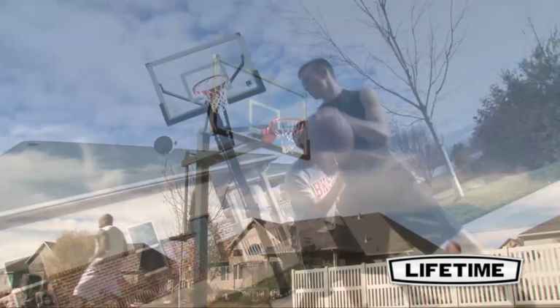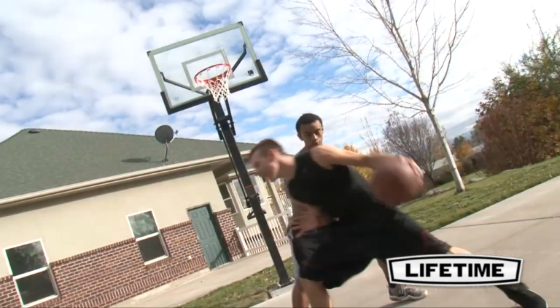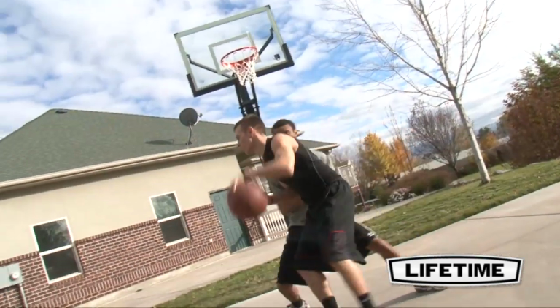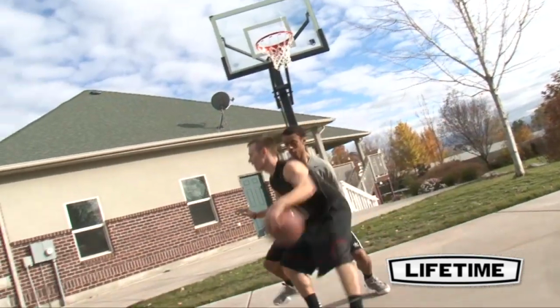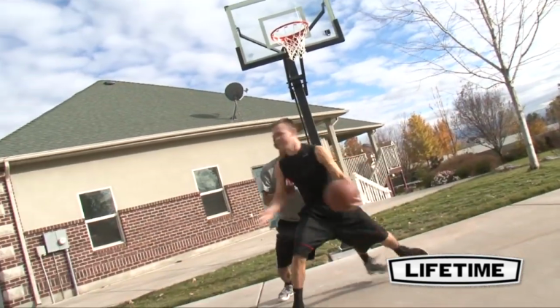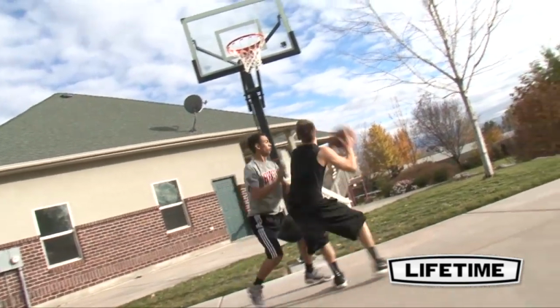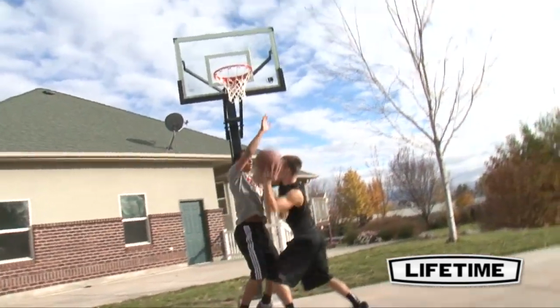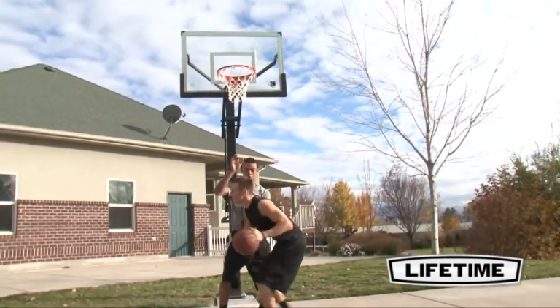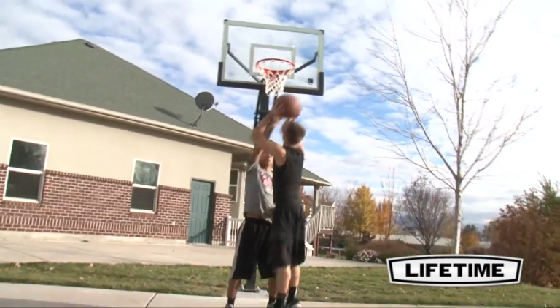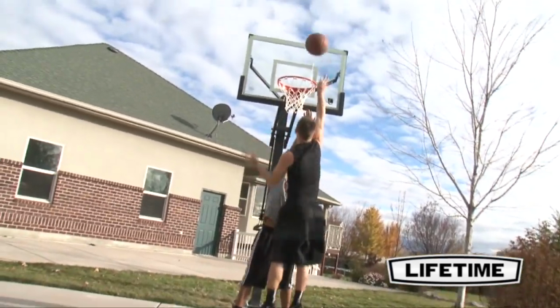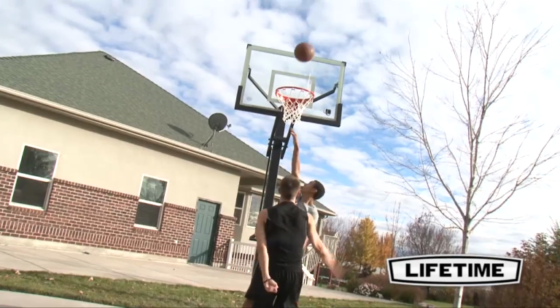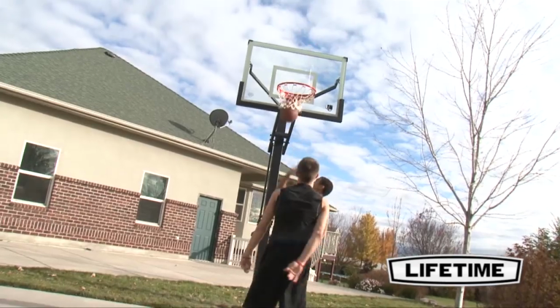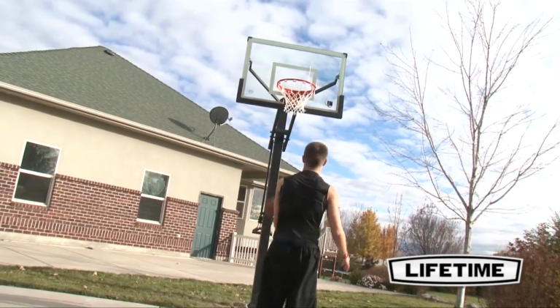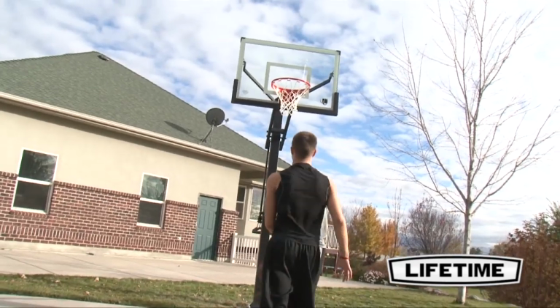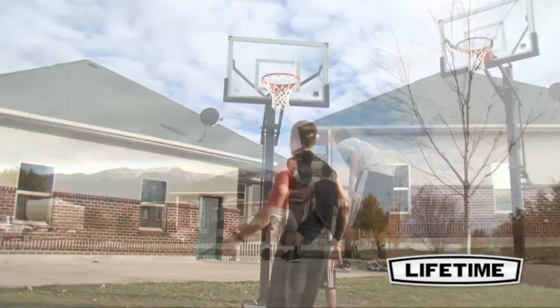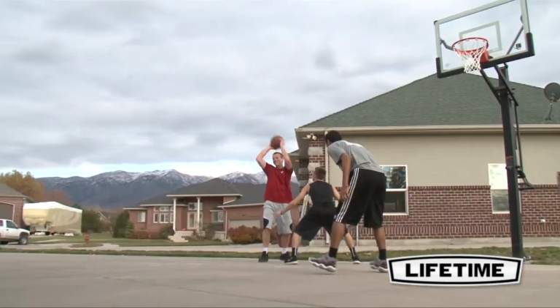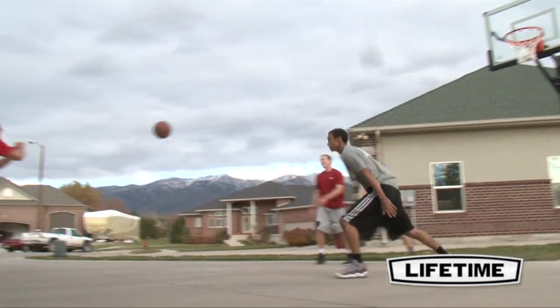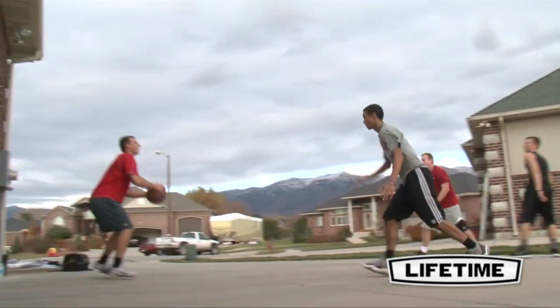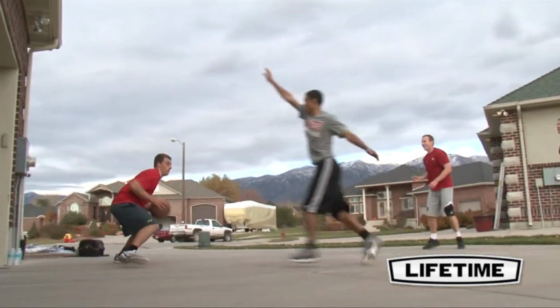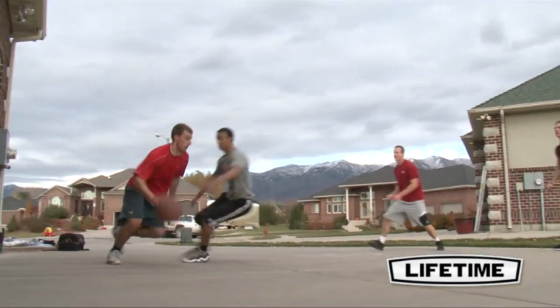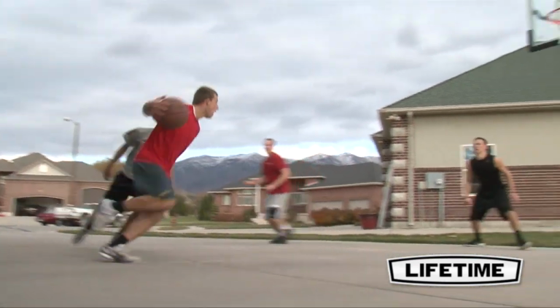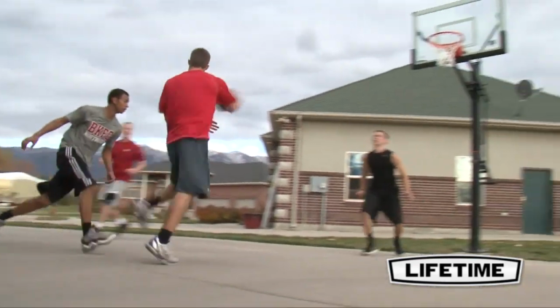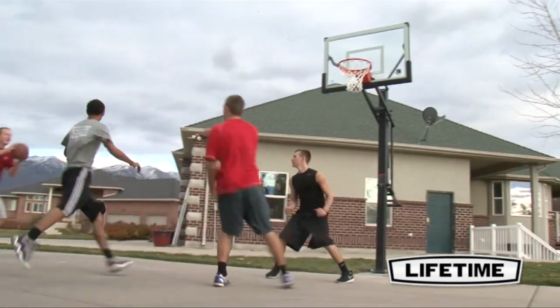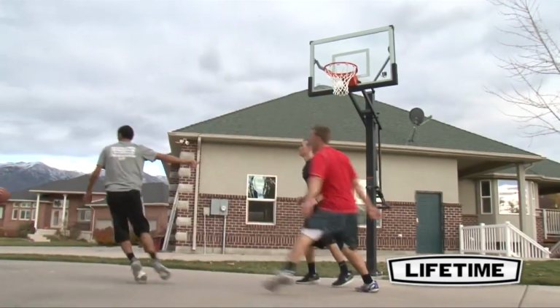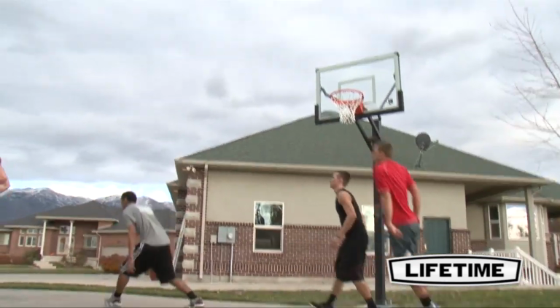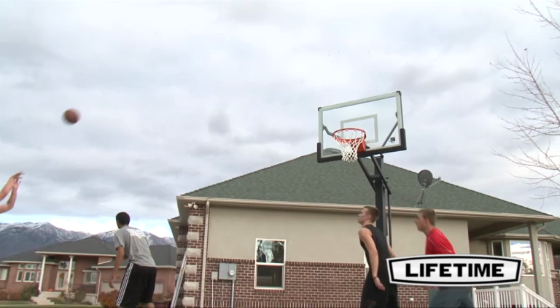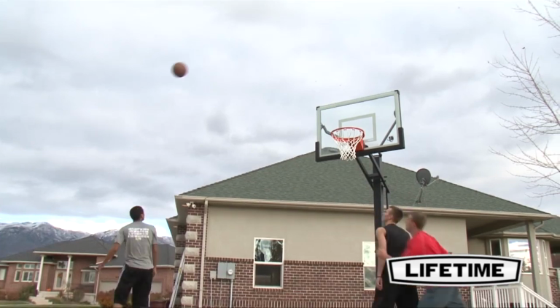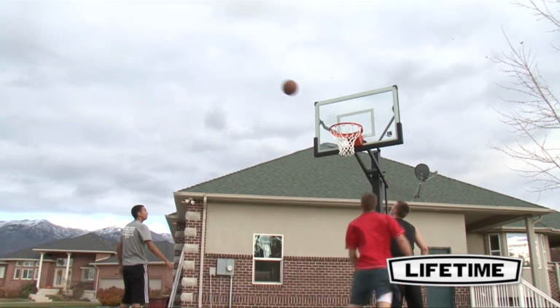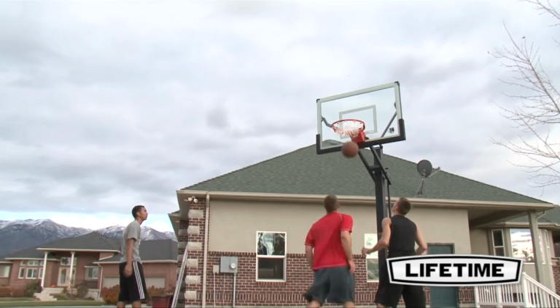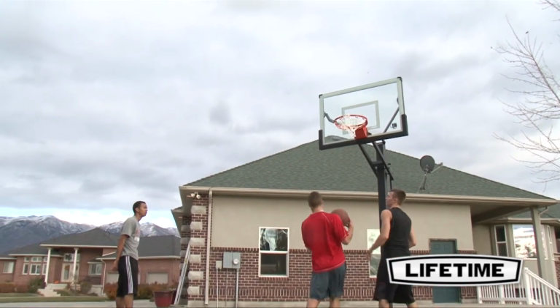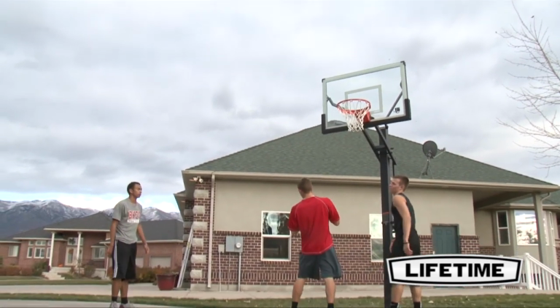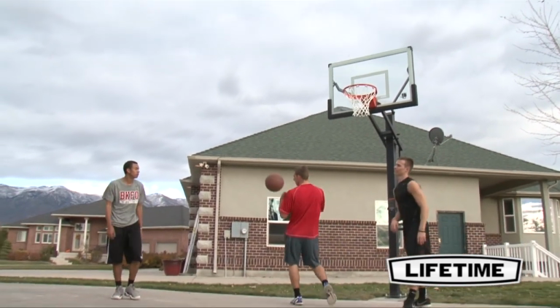Play Like the Pros — this is the 54 inch Mammoth Basketball System from Lifetime Products. The Mammoth is our high-end, professional-styled system designed for rigorous play, competition, and family fun.